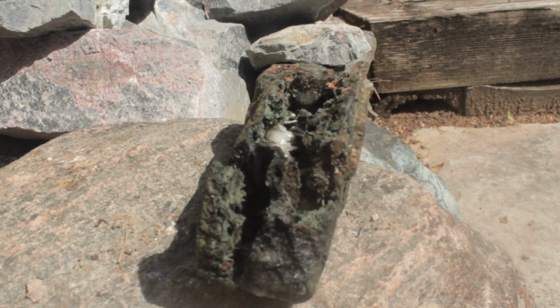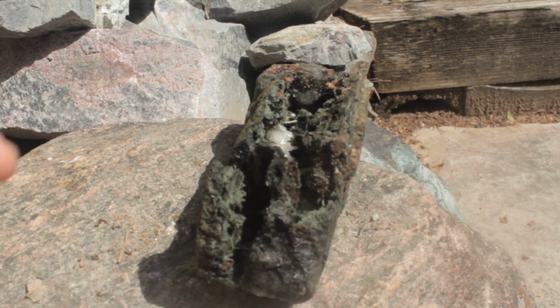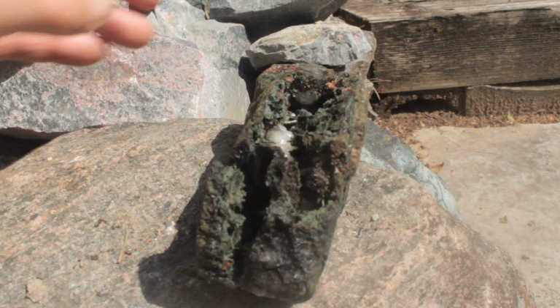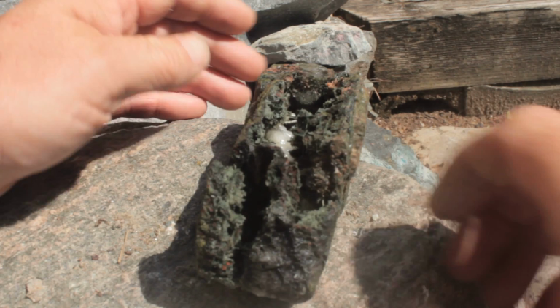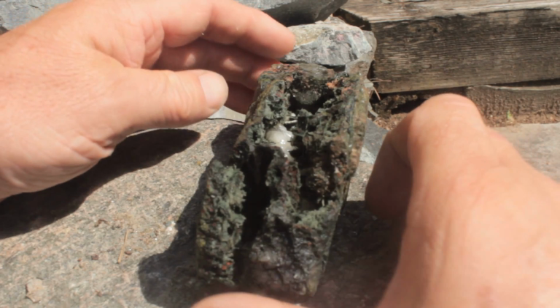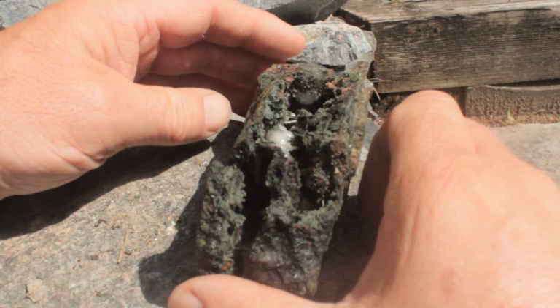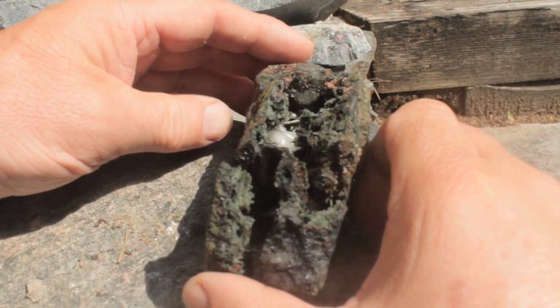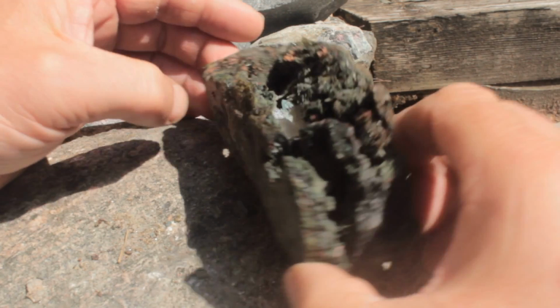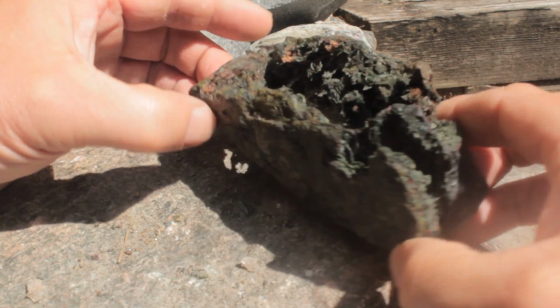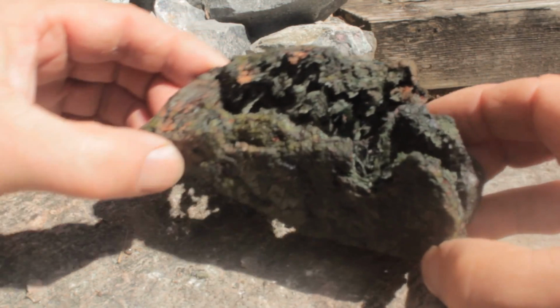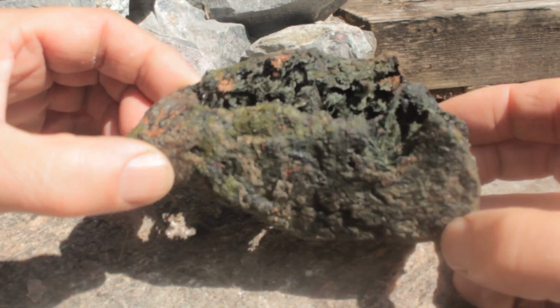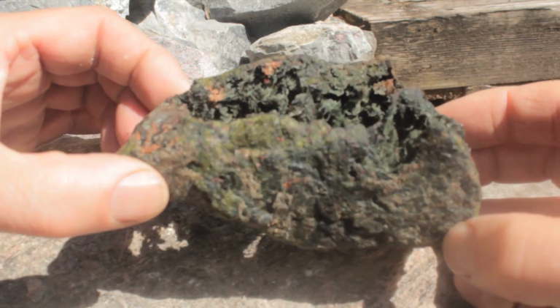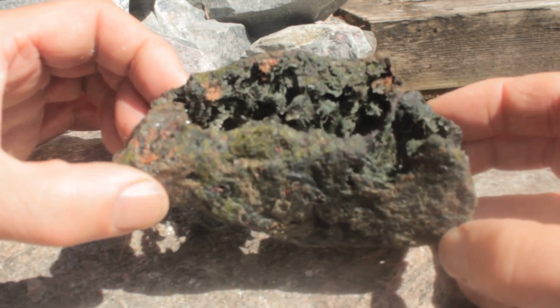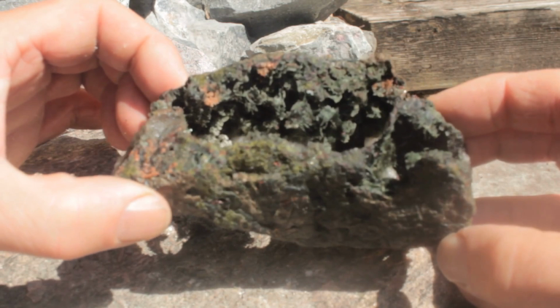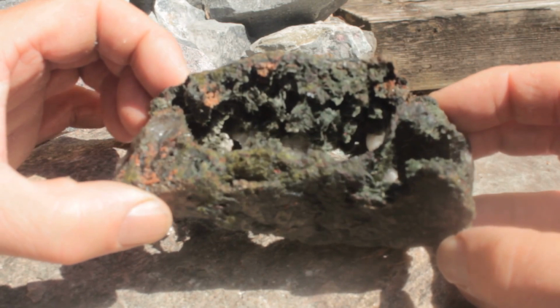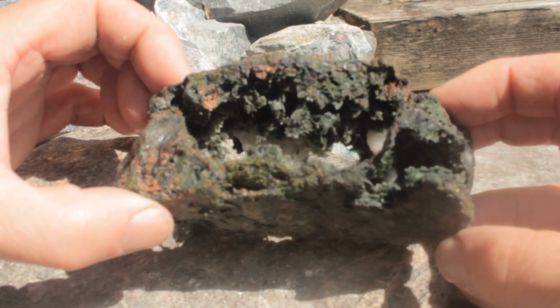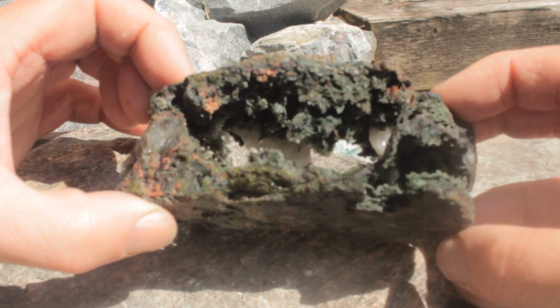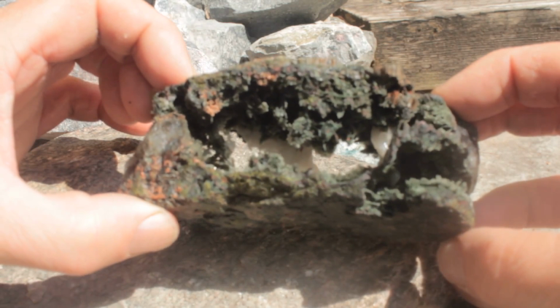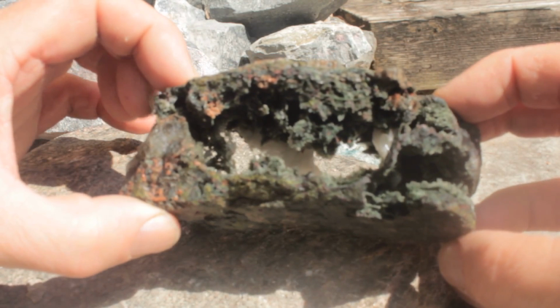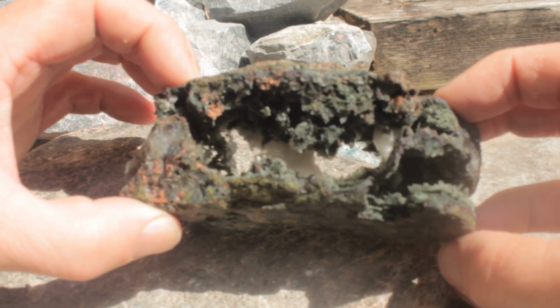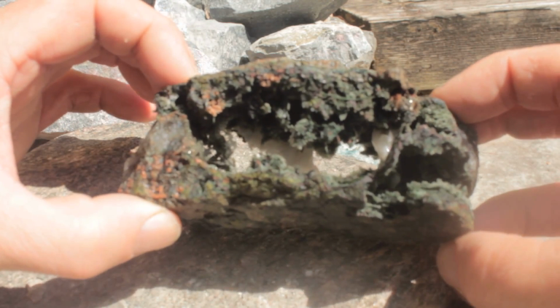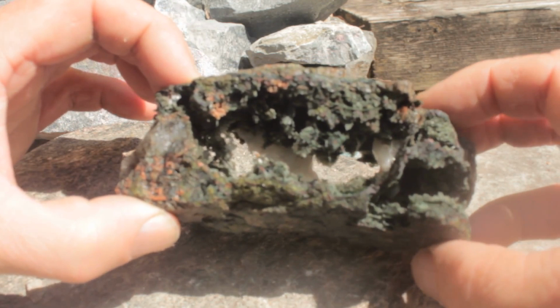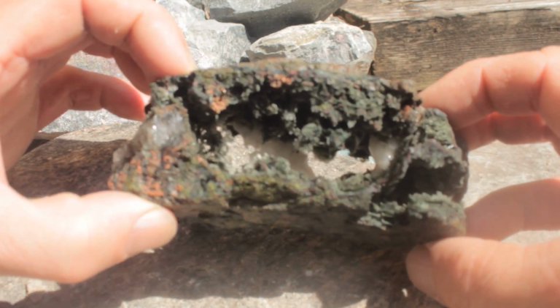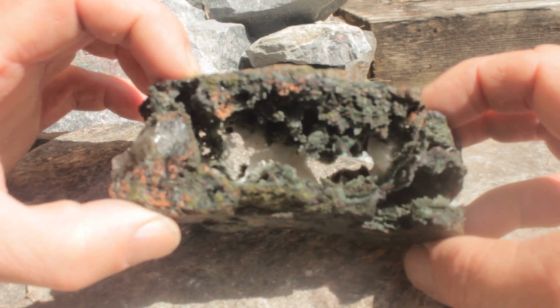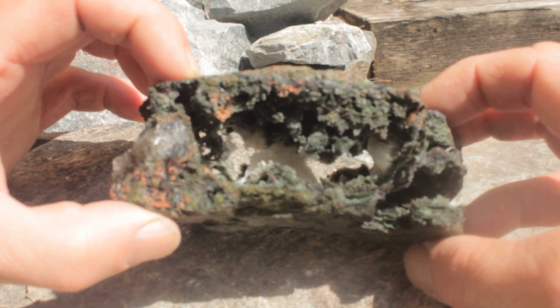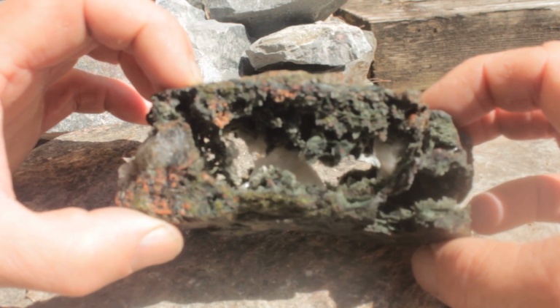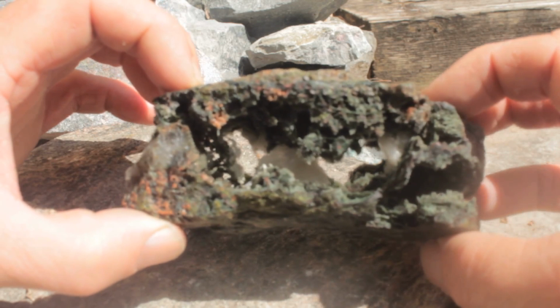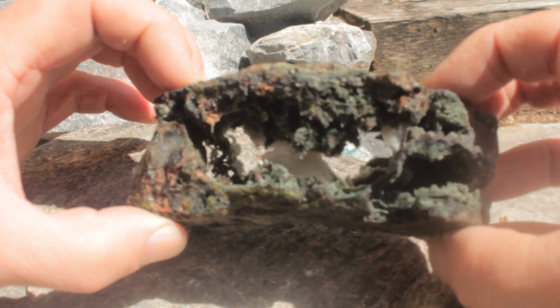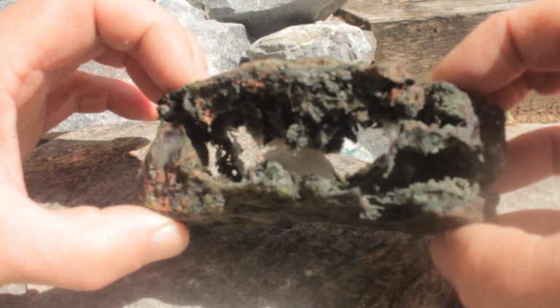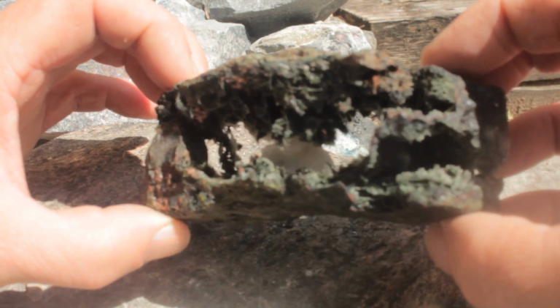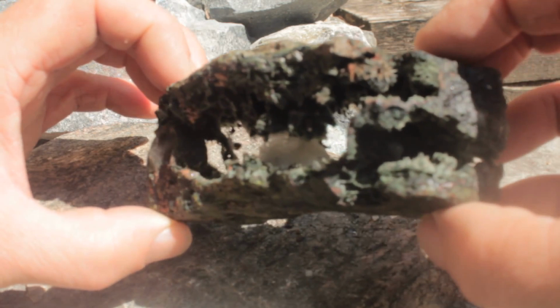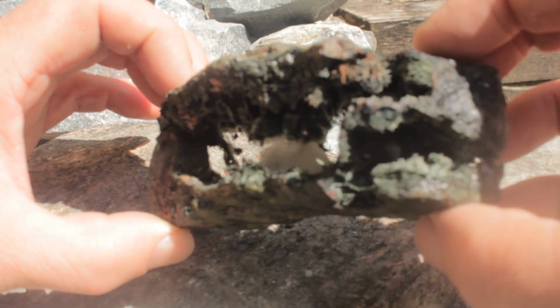Well, here's not something you see every day. Look at this — inside looks like a cave that I'd want to crawl around in.